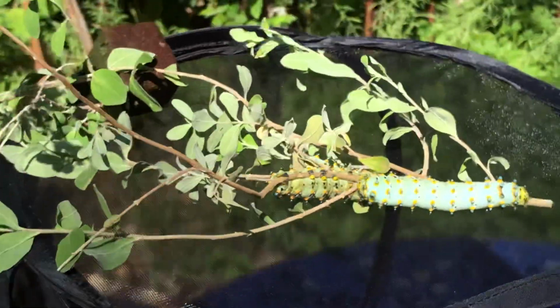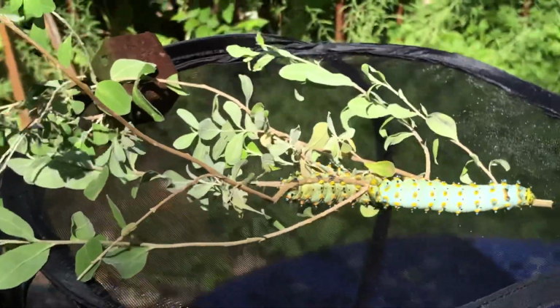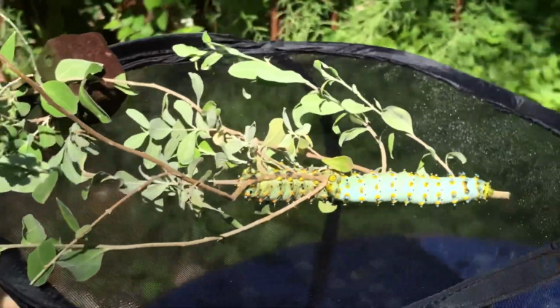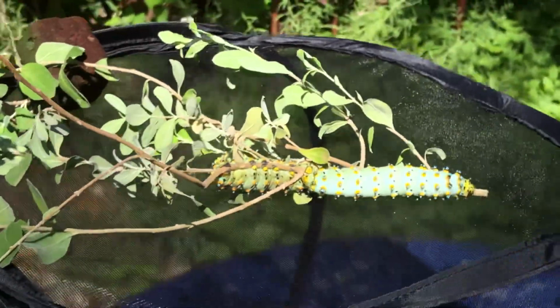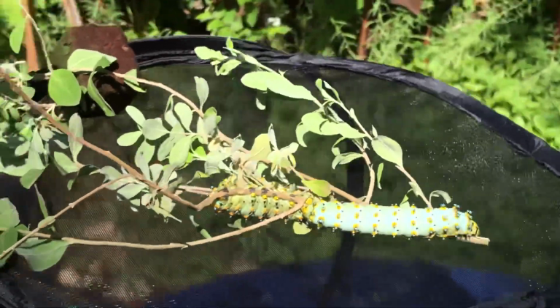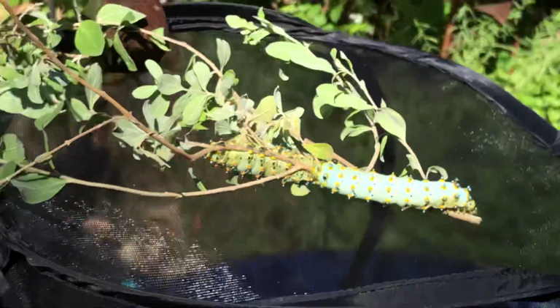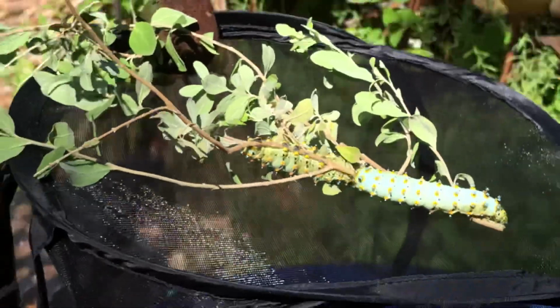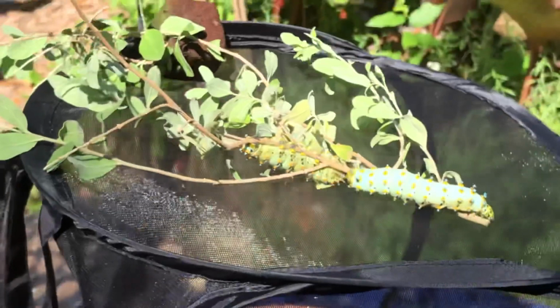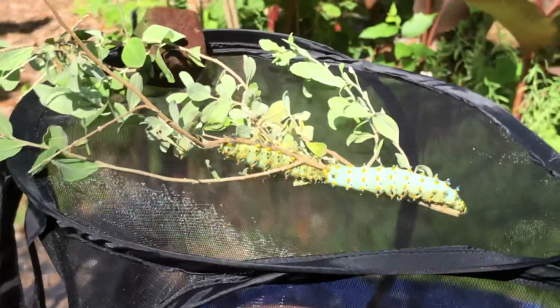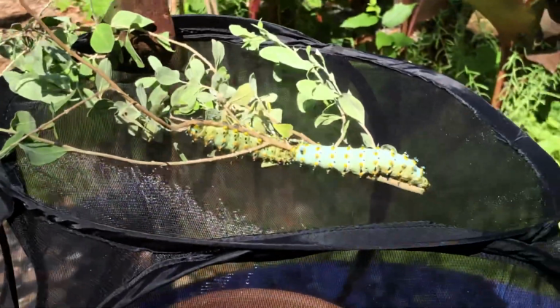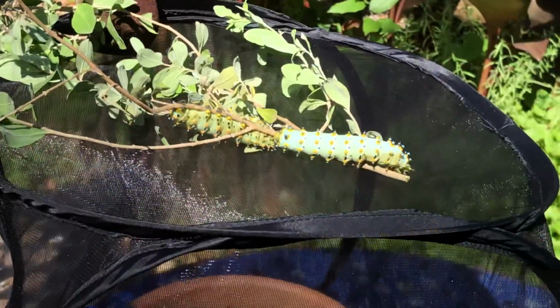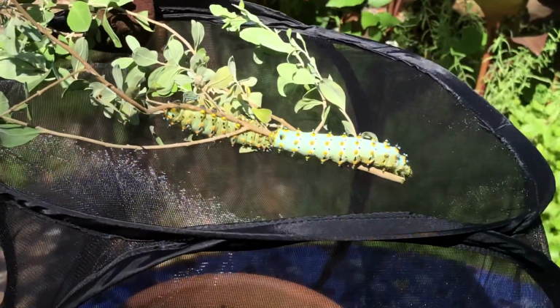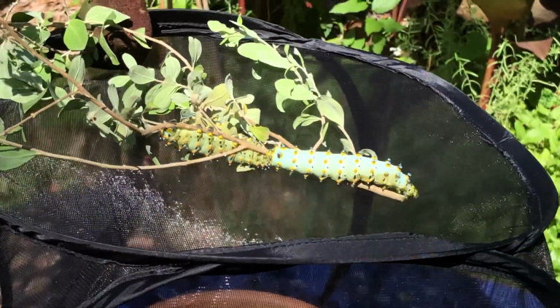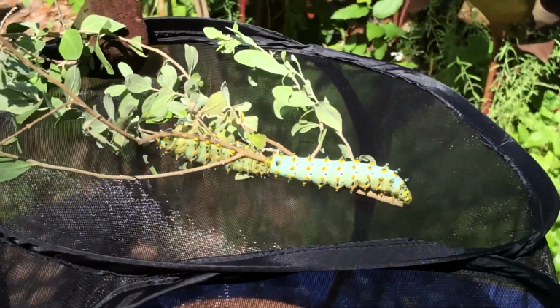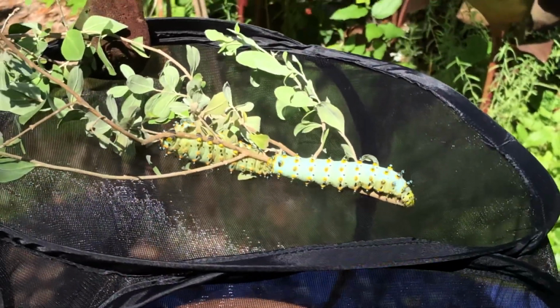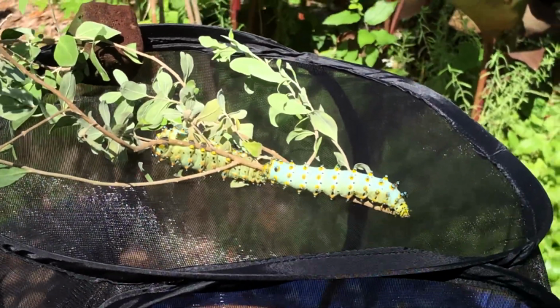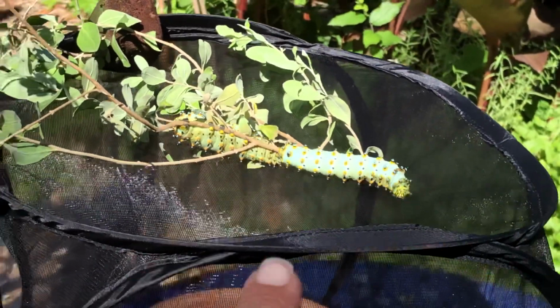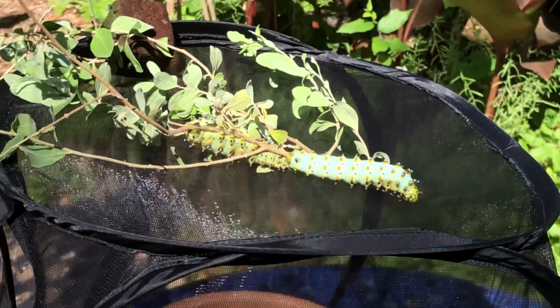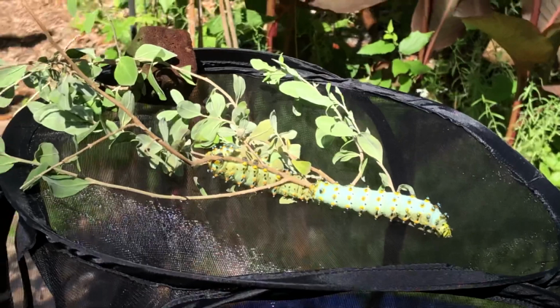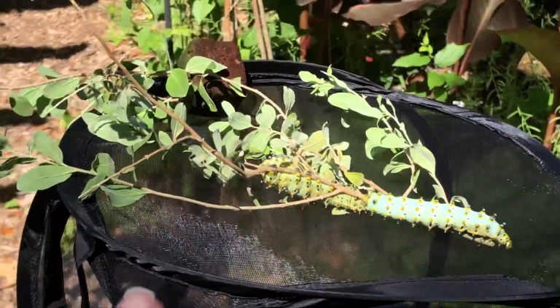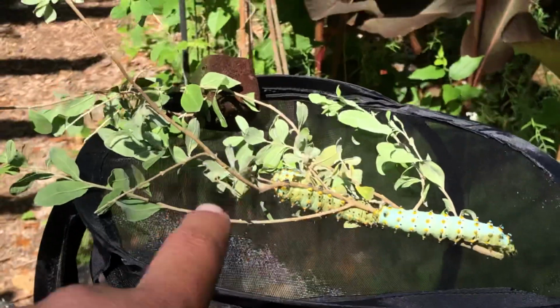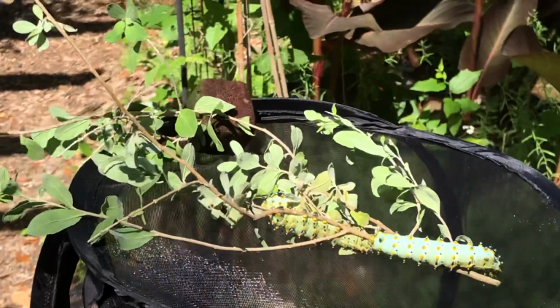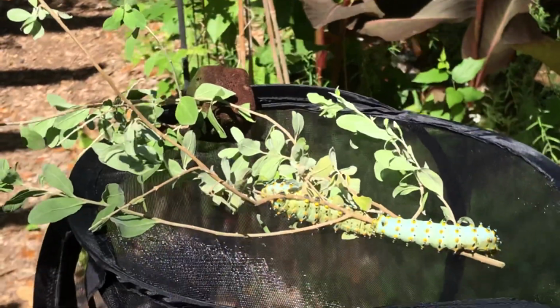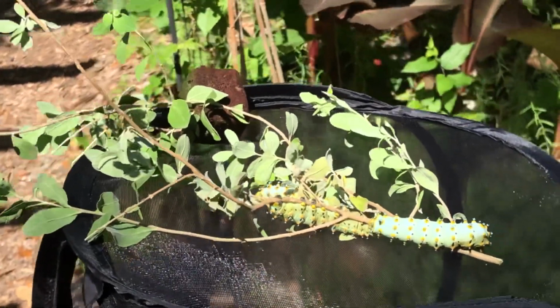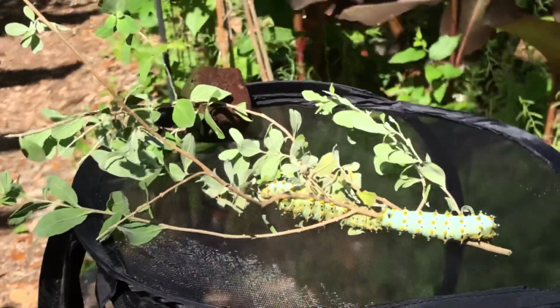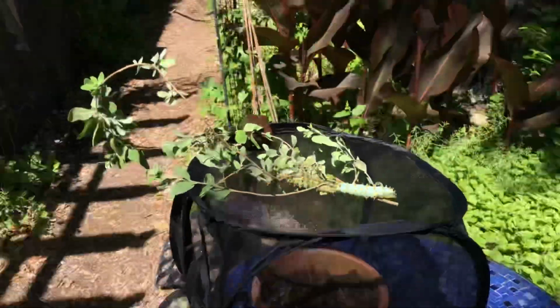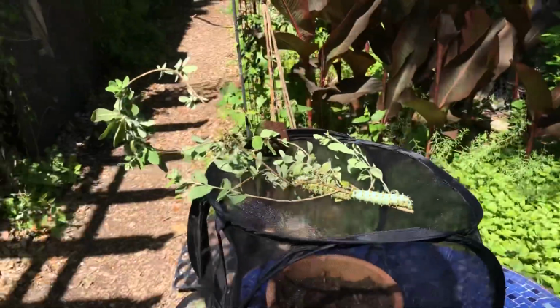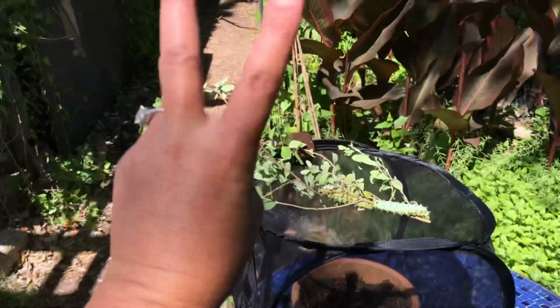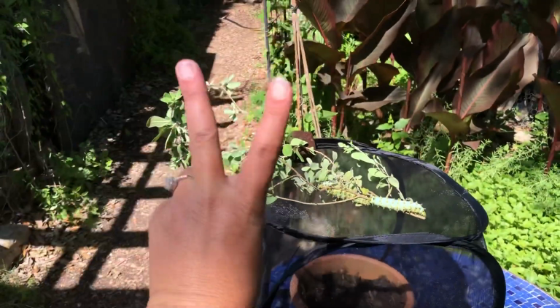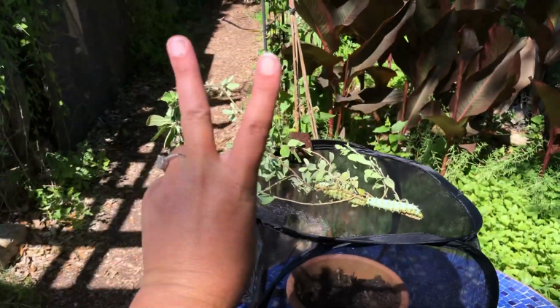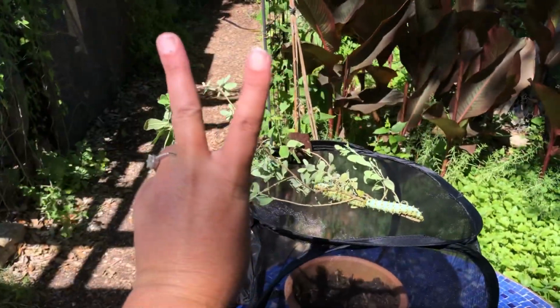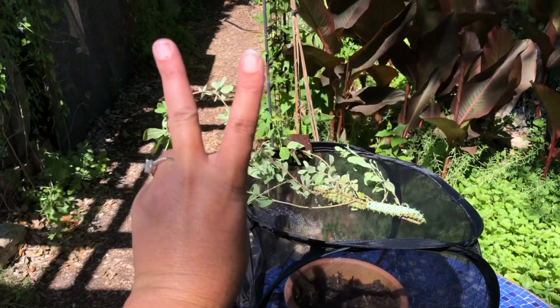So there is your daily quarantine 2020 video — the Caleta silk moth, and the host plant is cenizo. So until next time, peace, love, and butterflies!